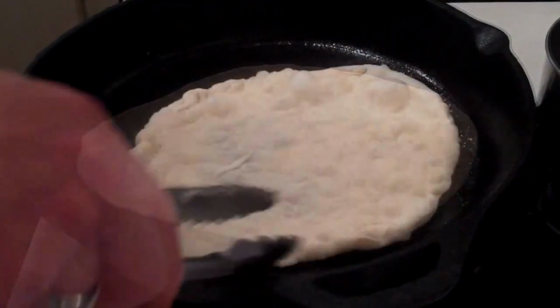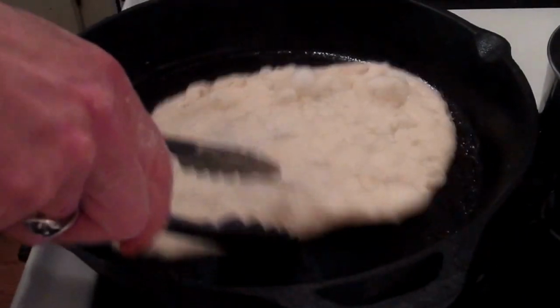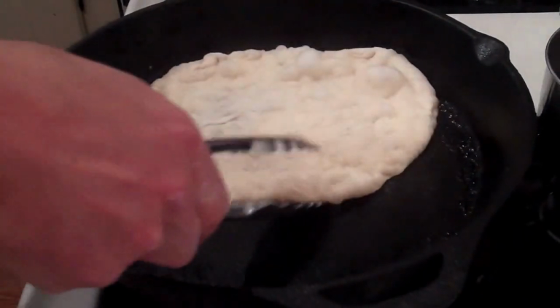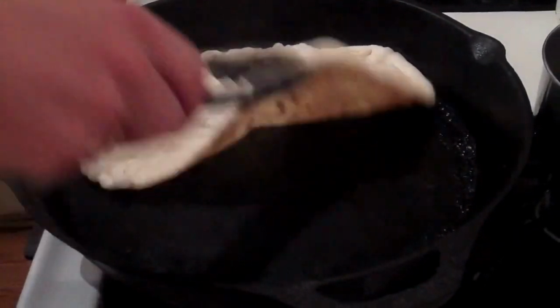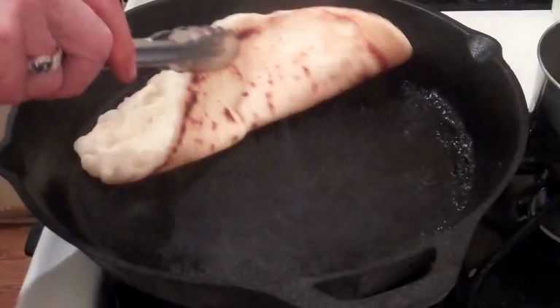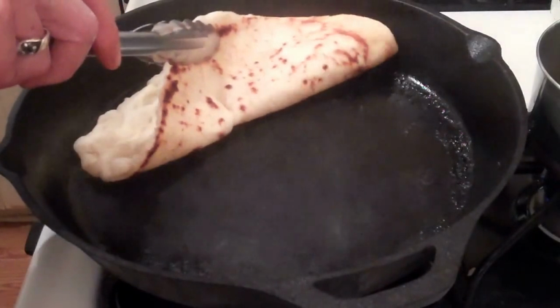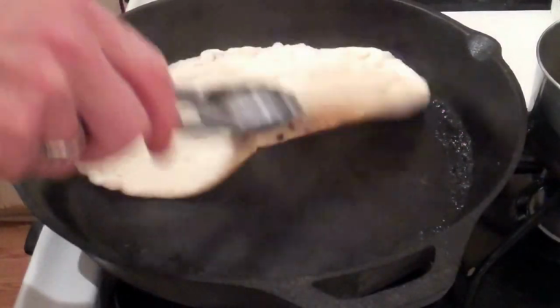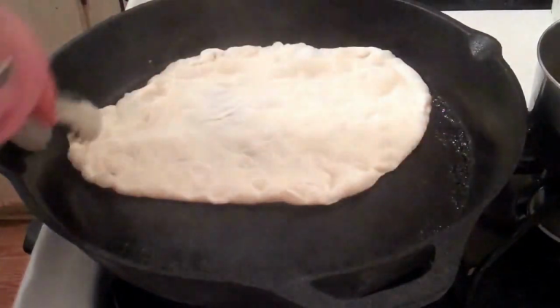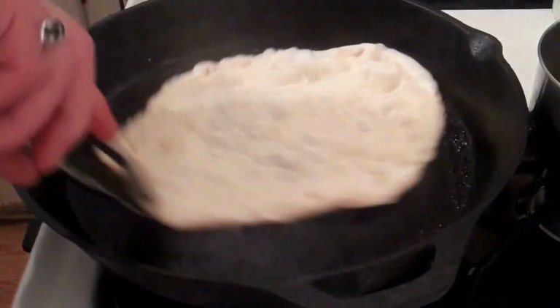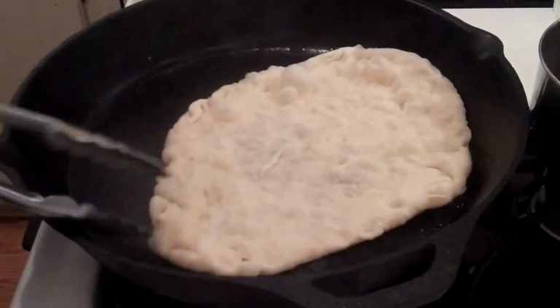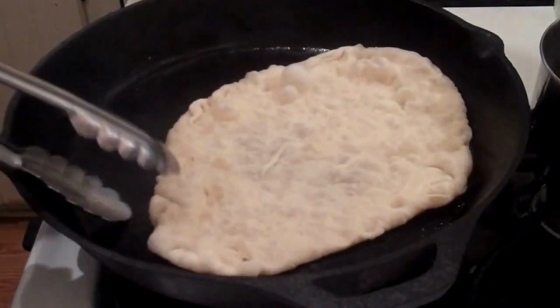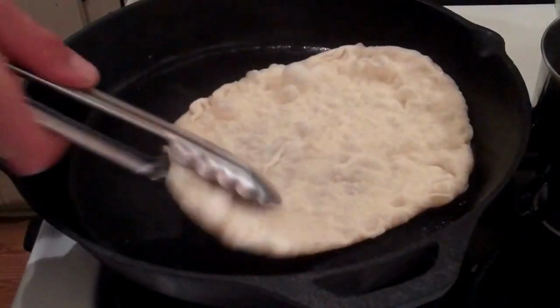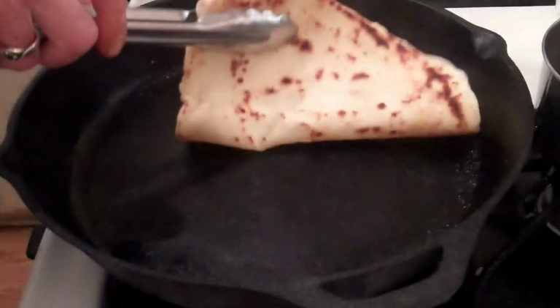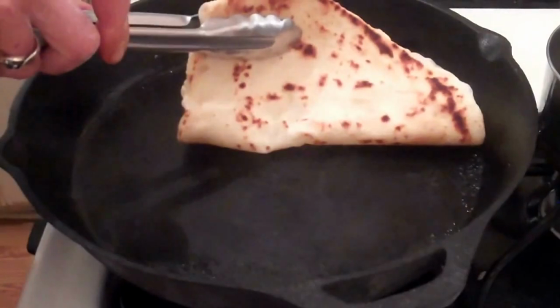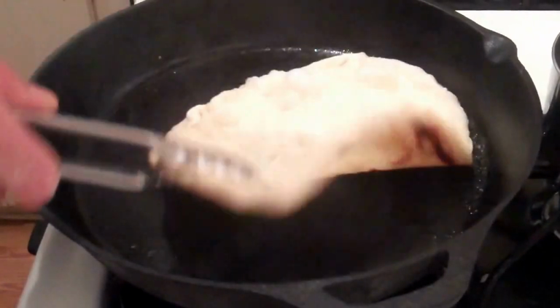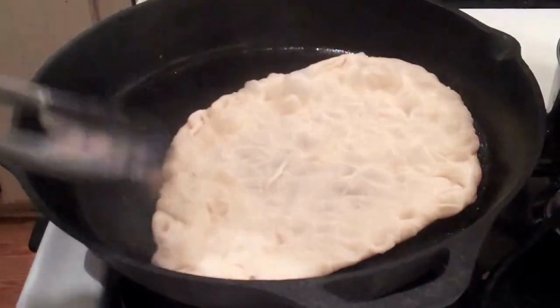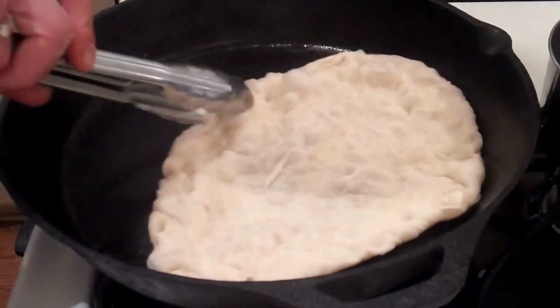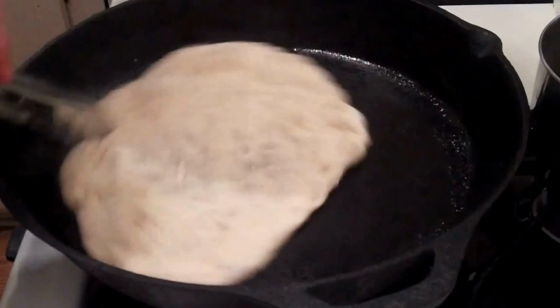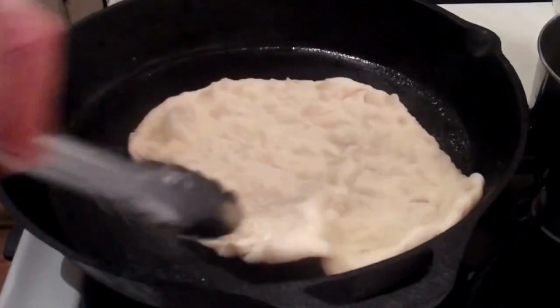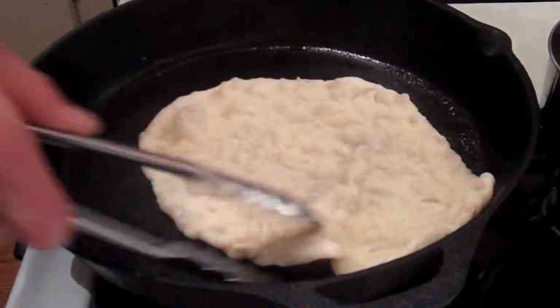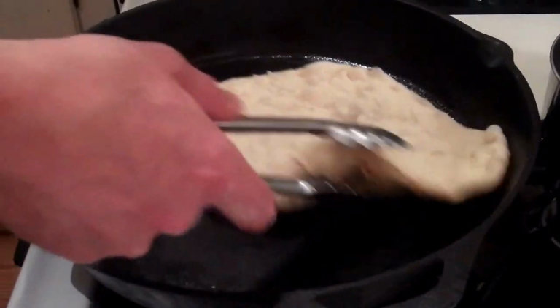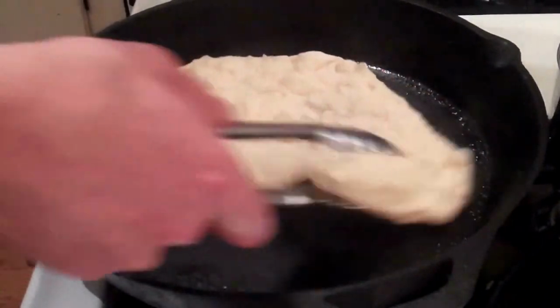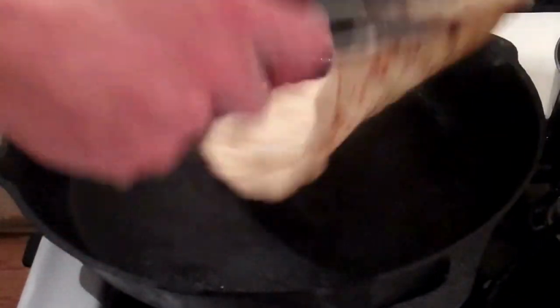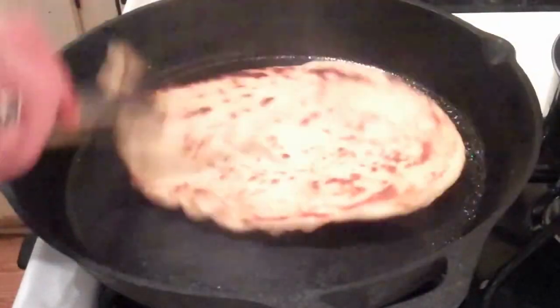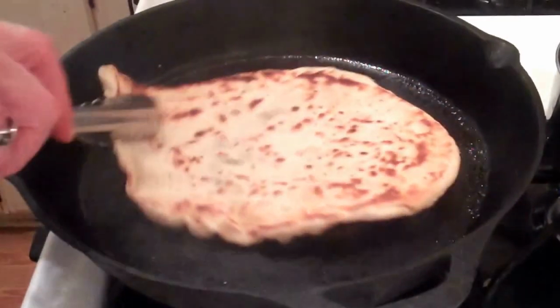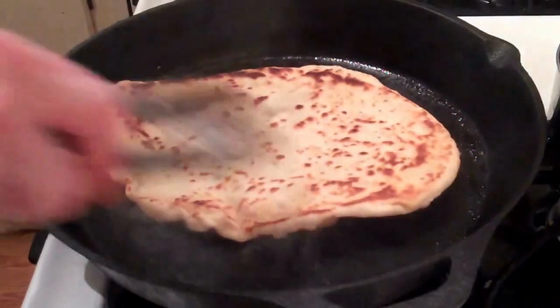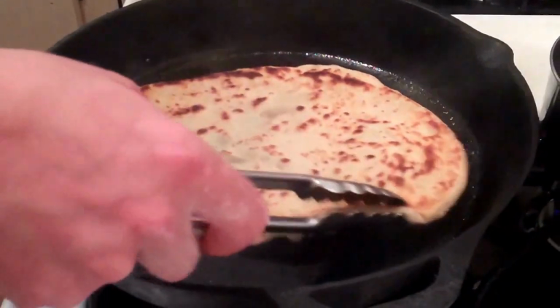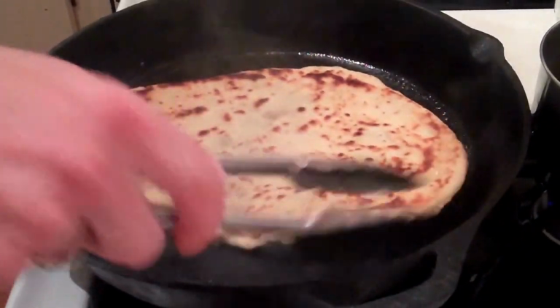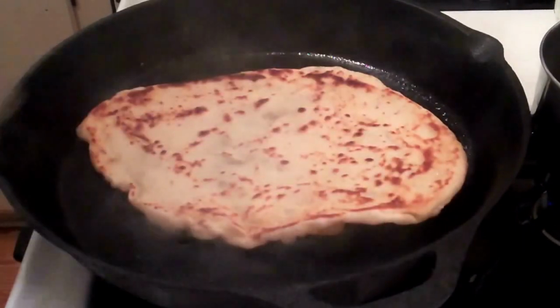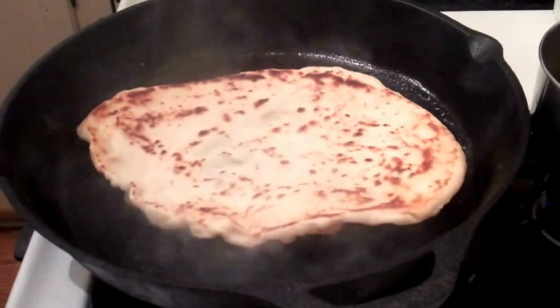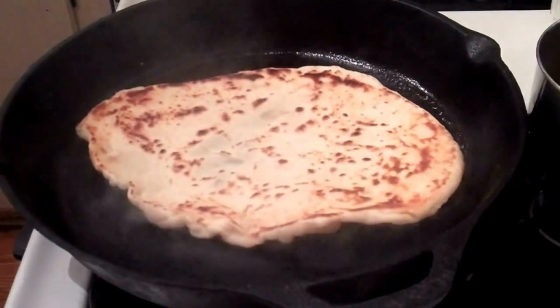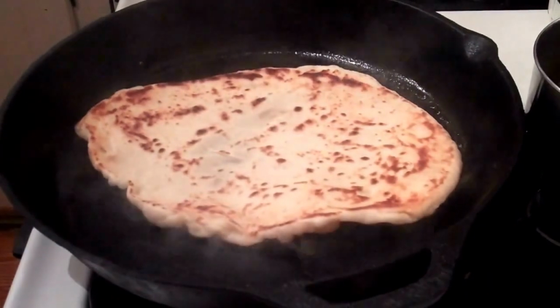Here's our second one. The pan is nice and hot. The trick is knowing when to flip it — it's starting to get kind of dark underneath. Flip it over and finish it off.